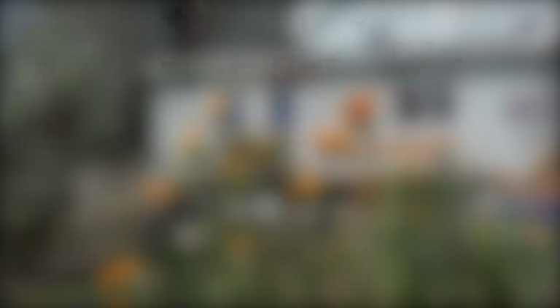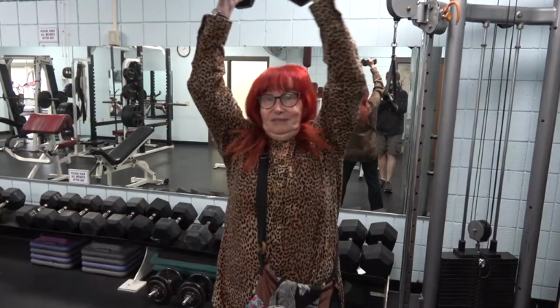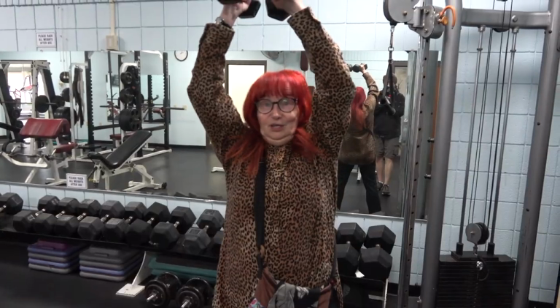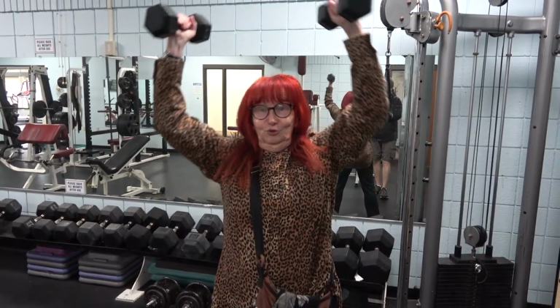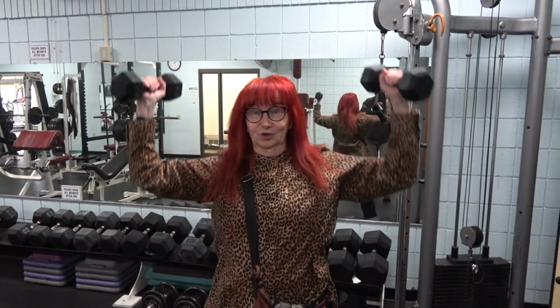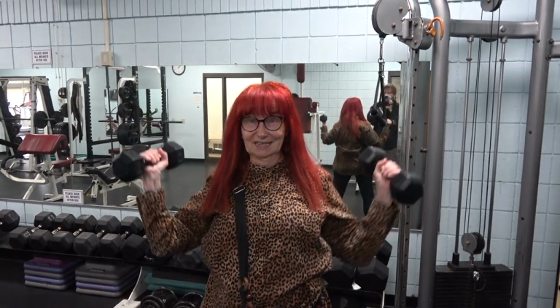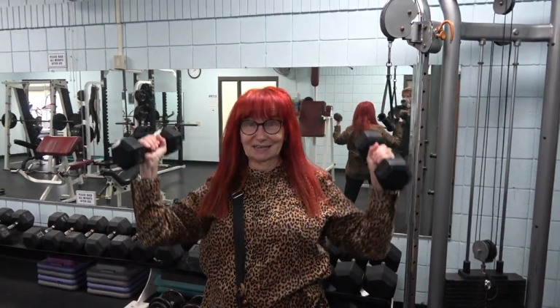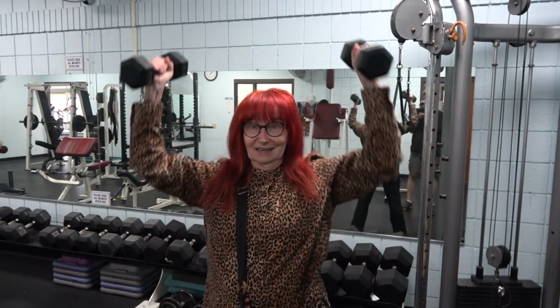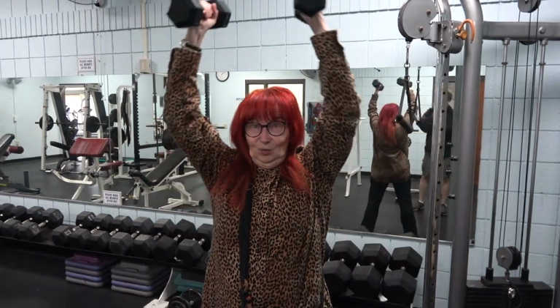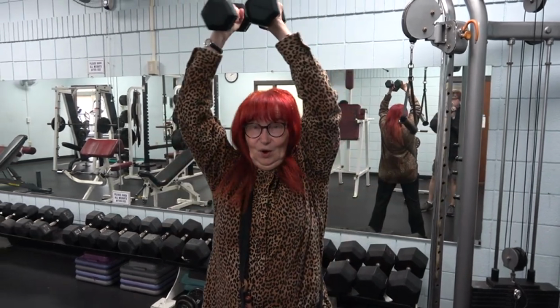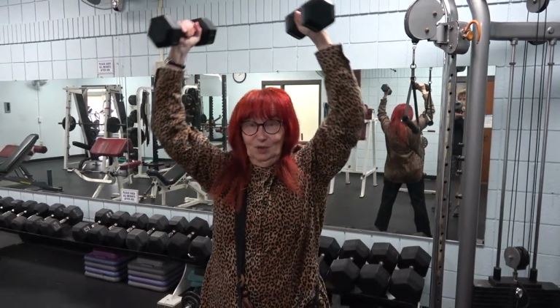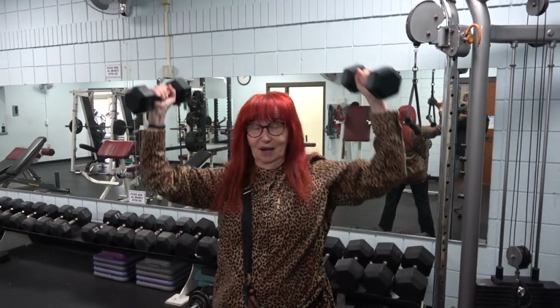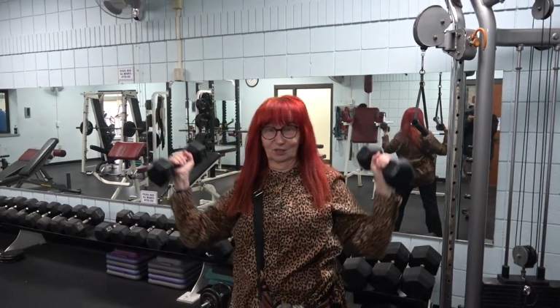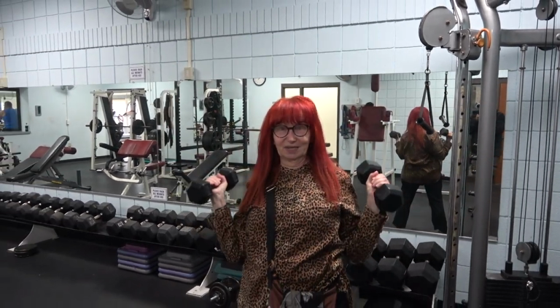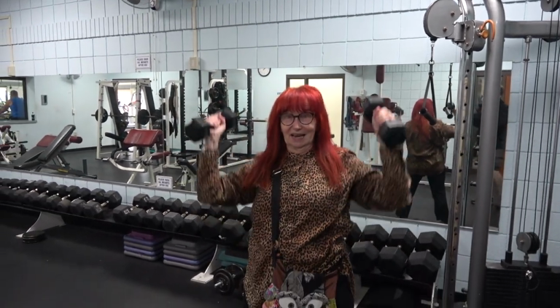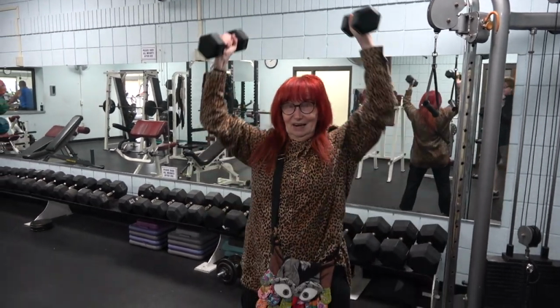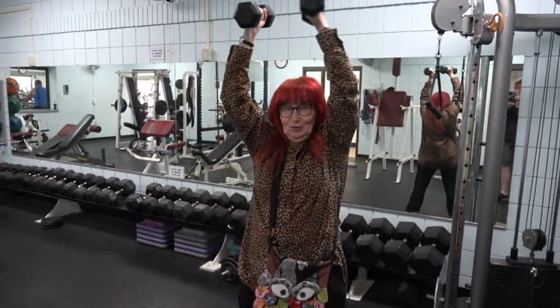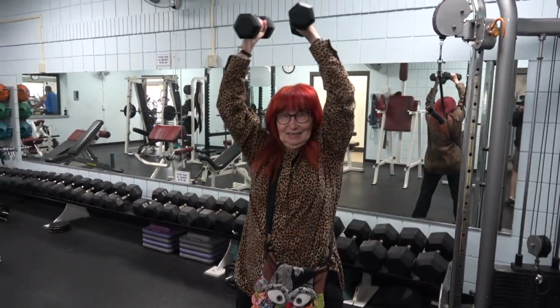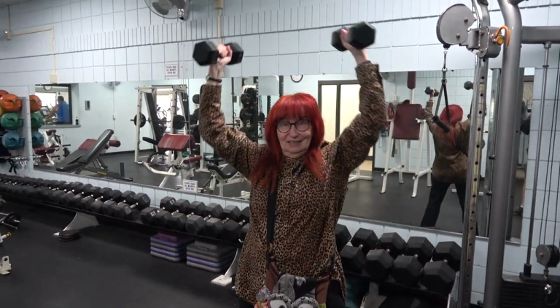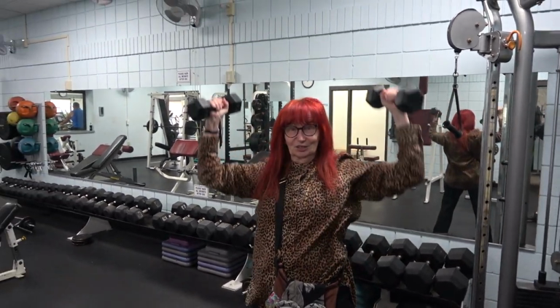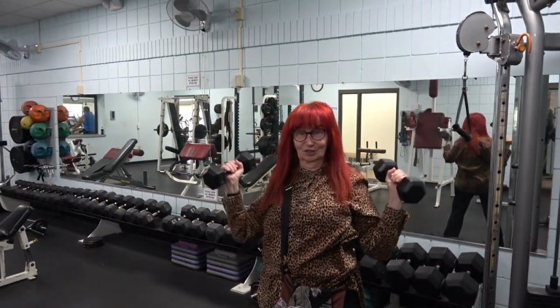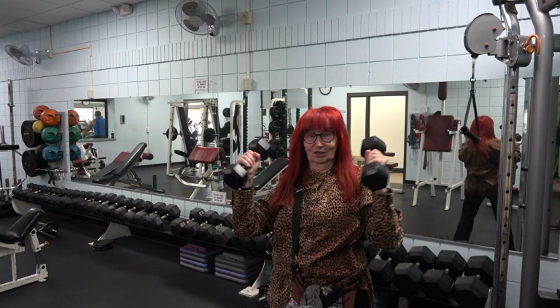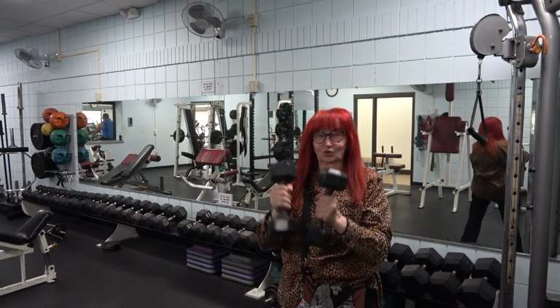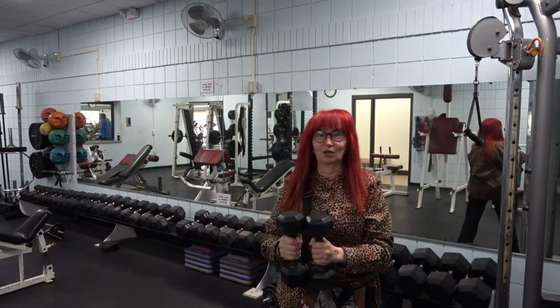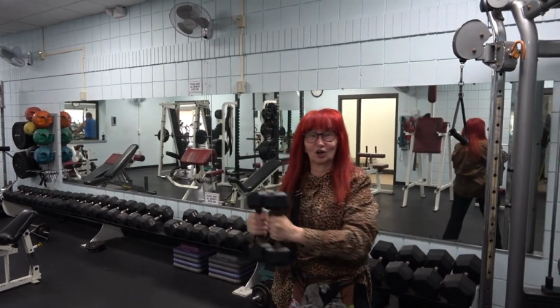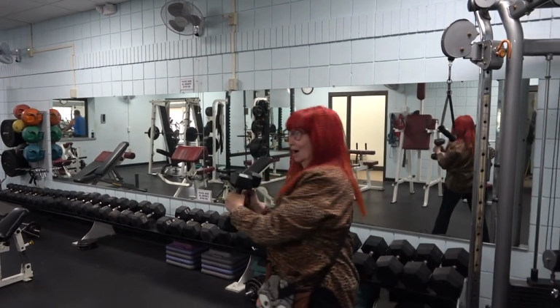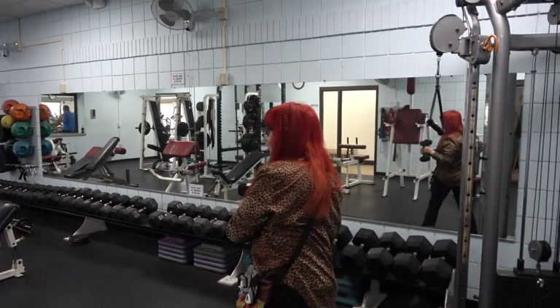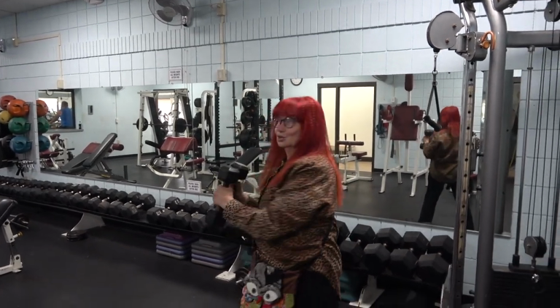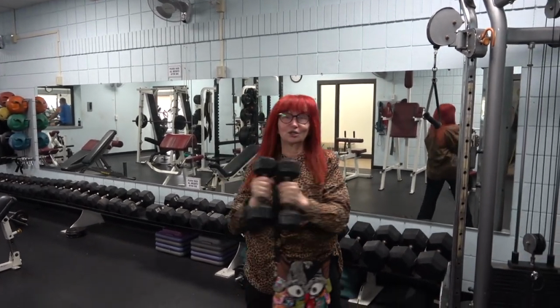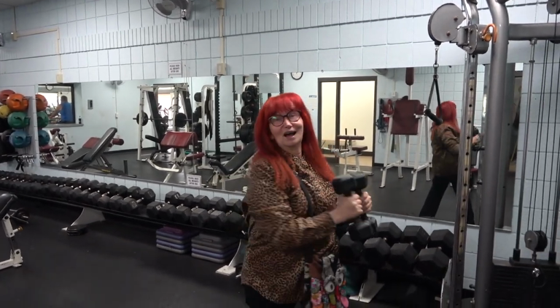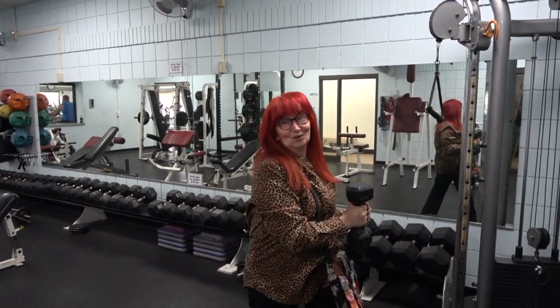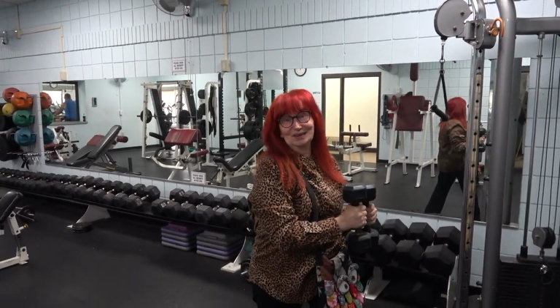Thank you for tuning in. We hope you'll come back next week and every week to watch Our Town.